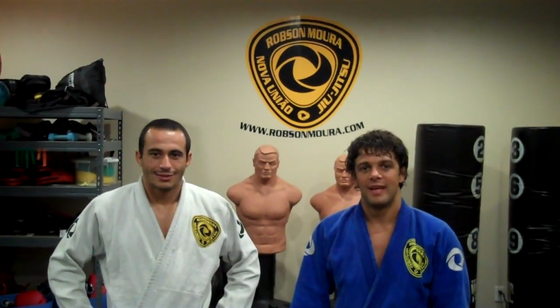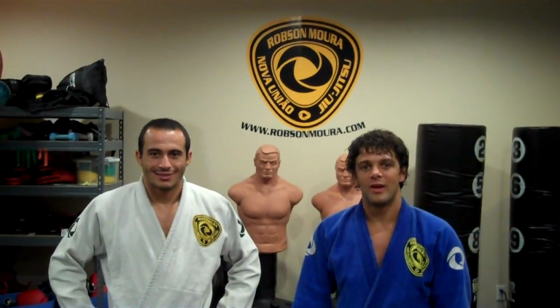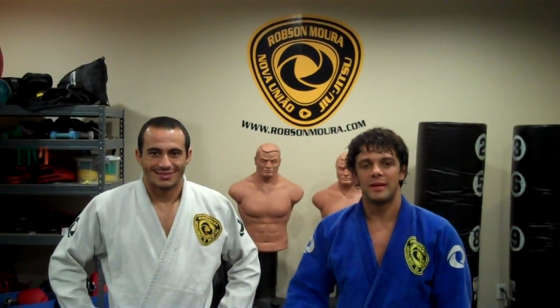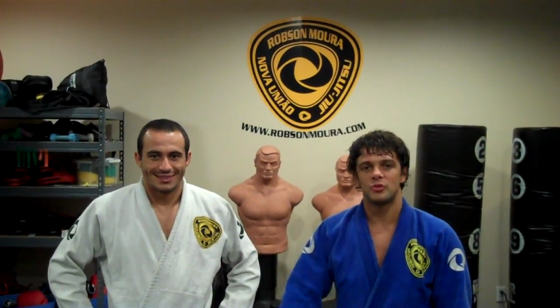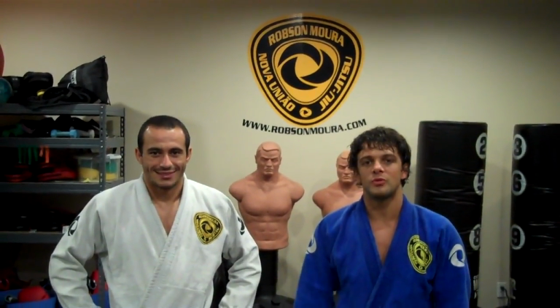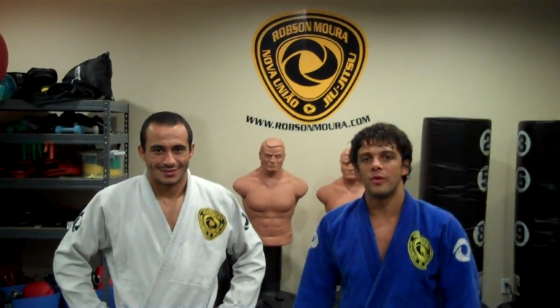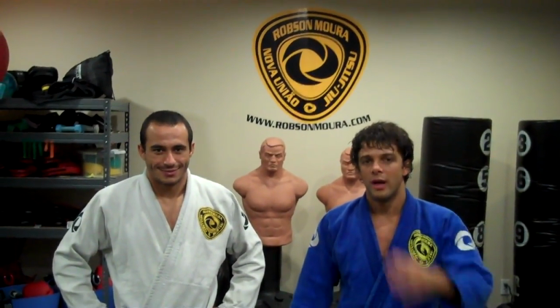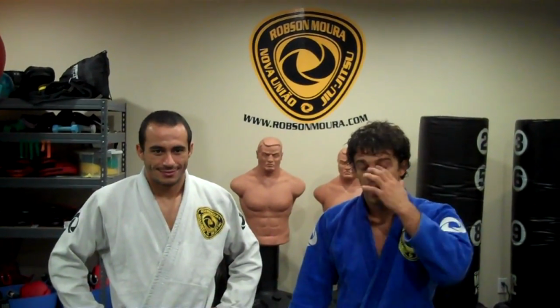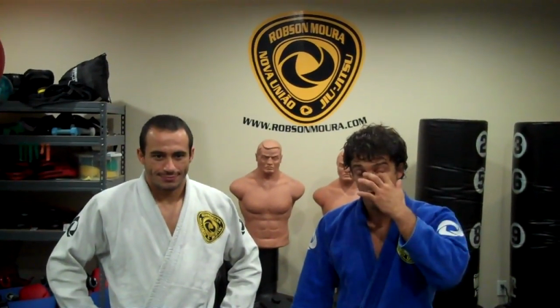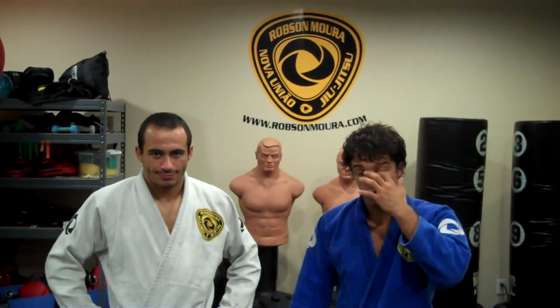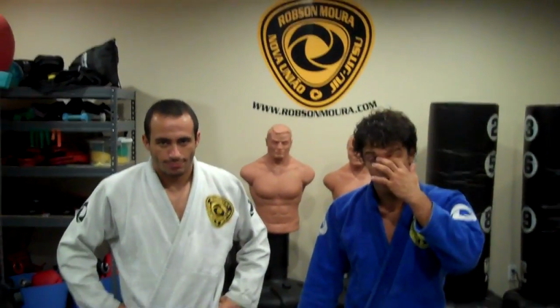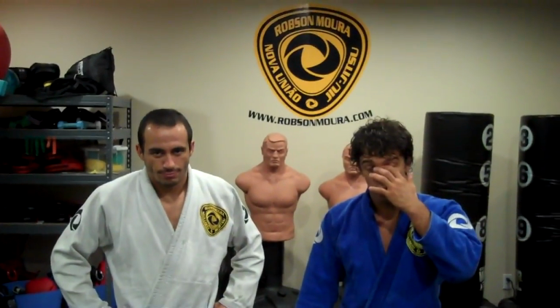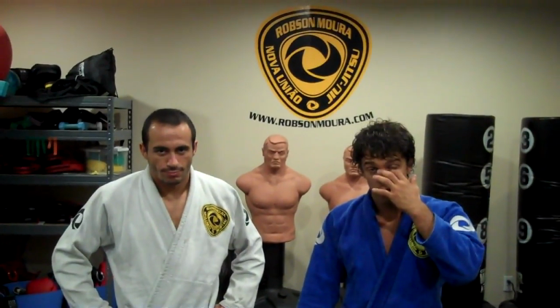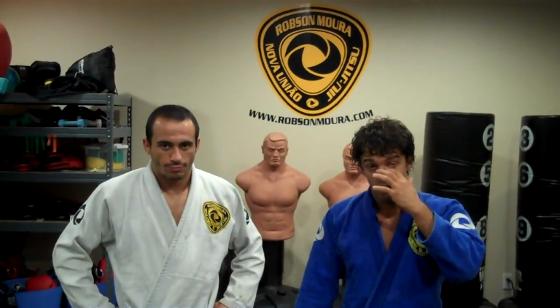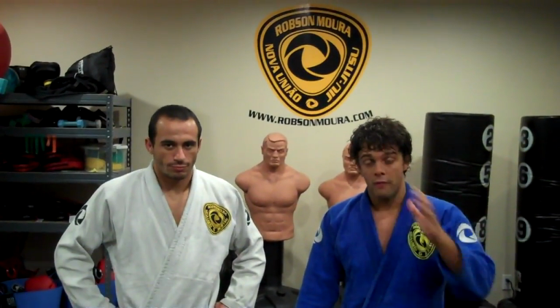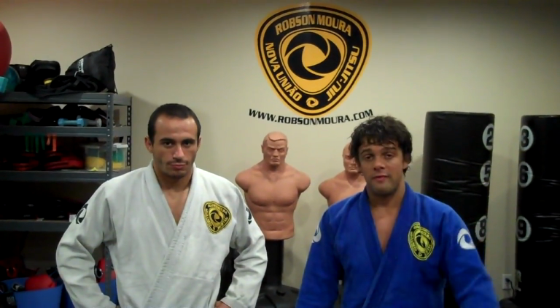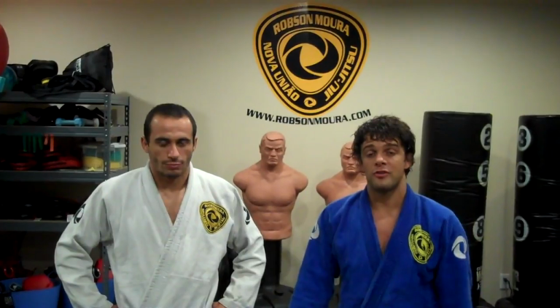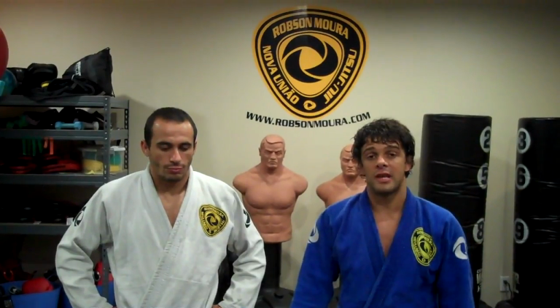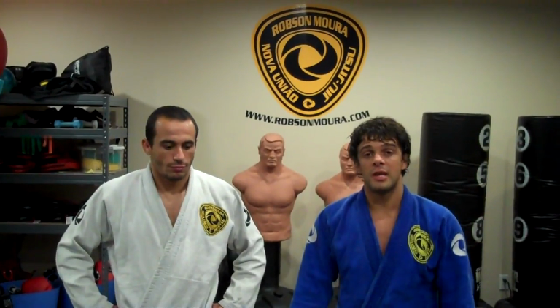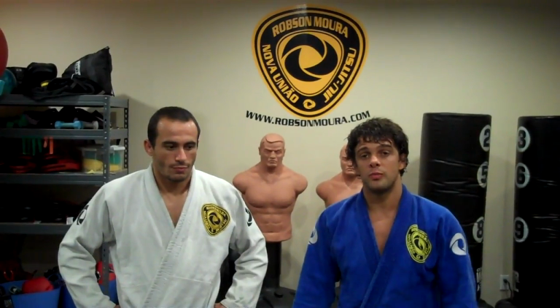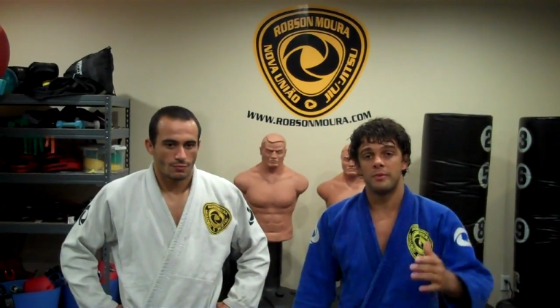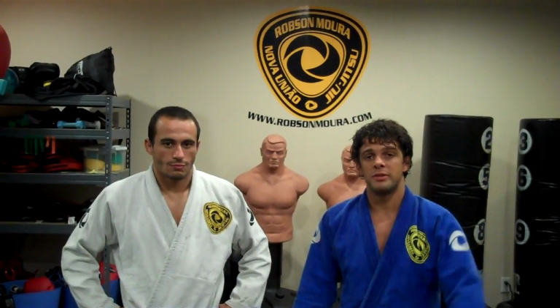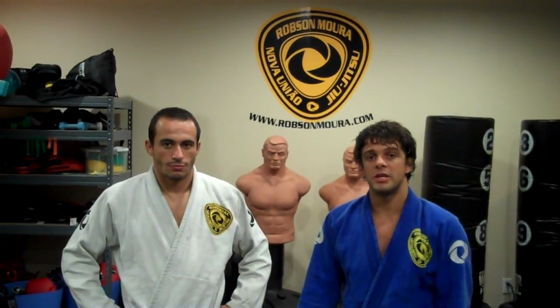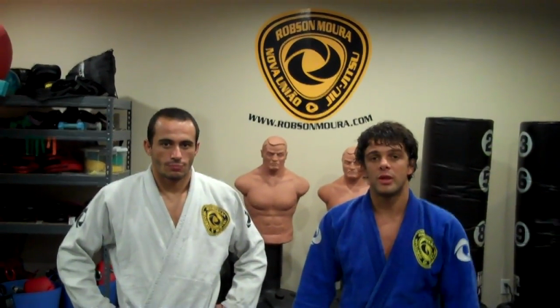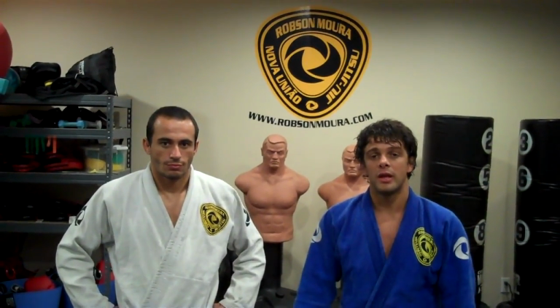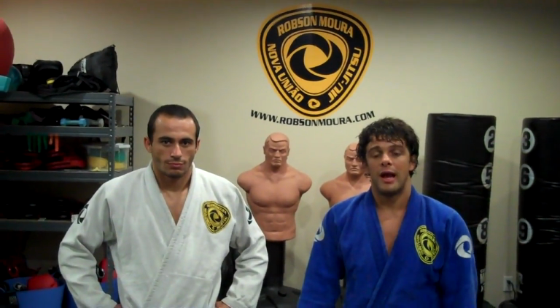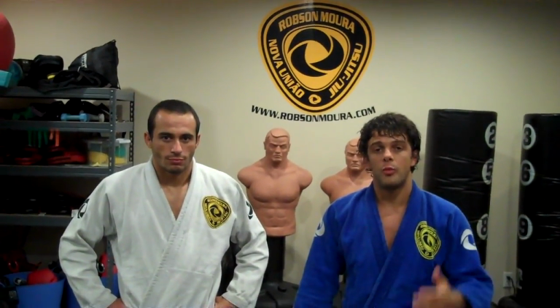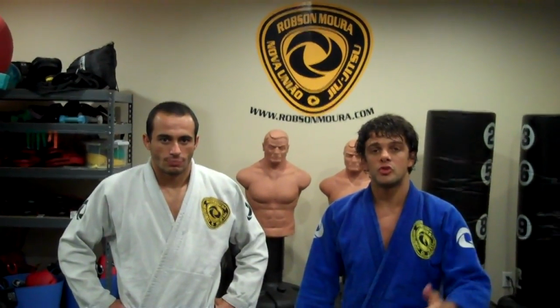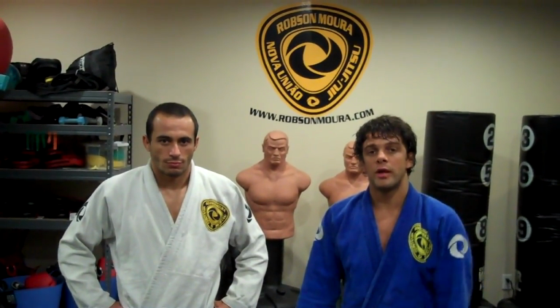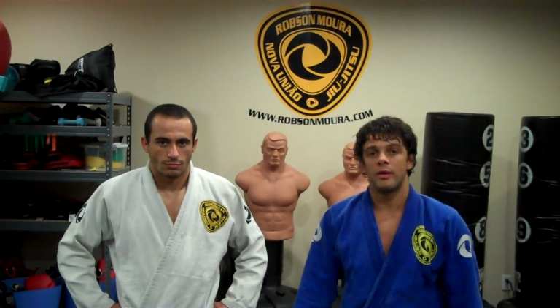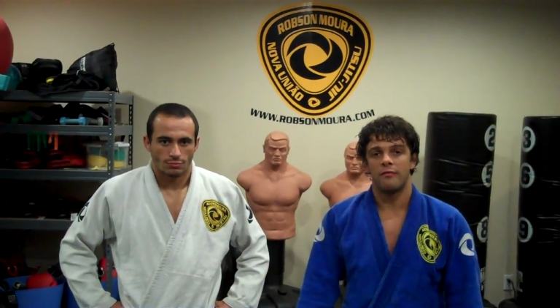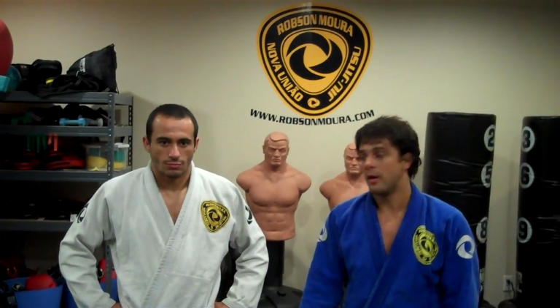Hello guys, my name is Robert Samora. I'm going to show you one of my favorite techniques for BJJ Weekly. I hope you enjoy and have fun.